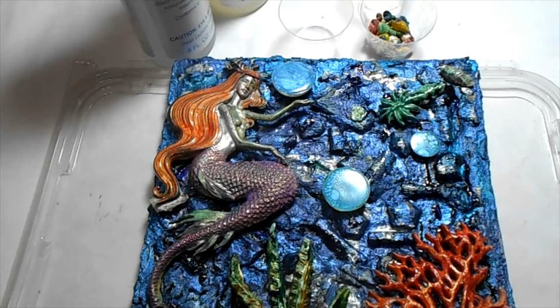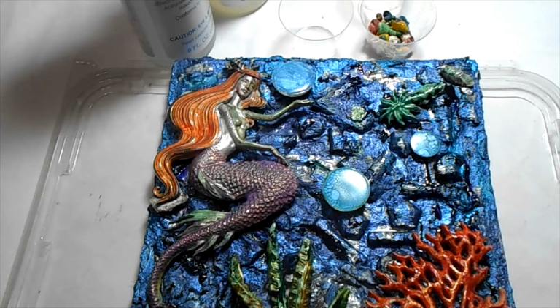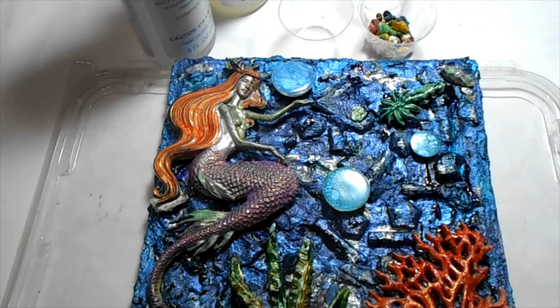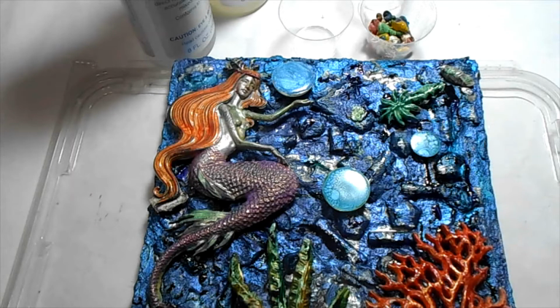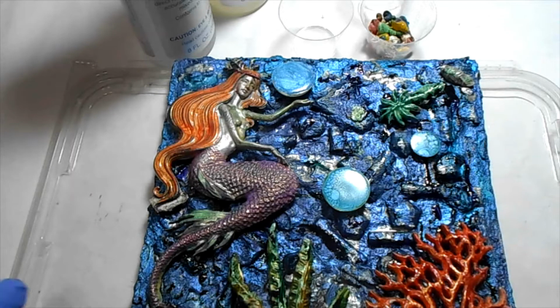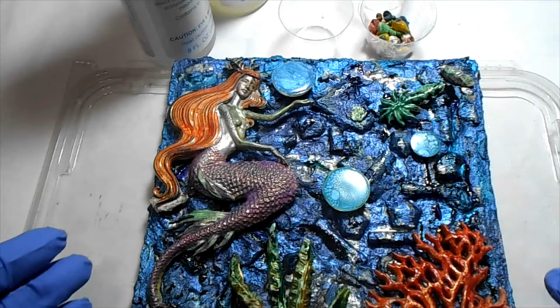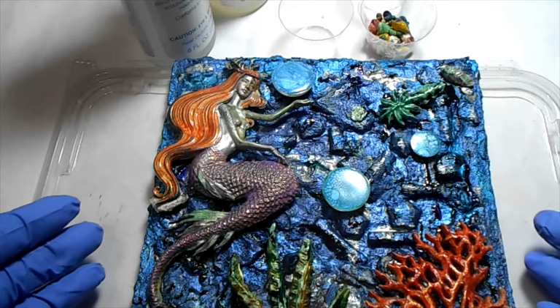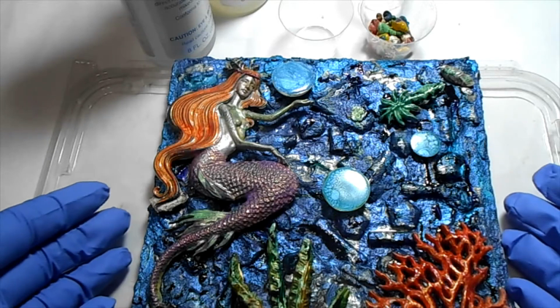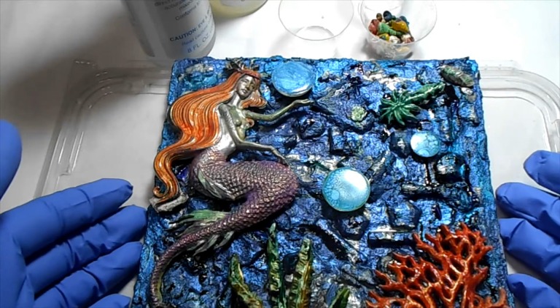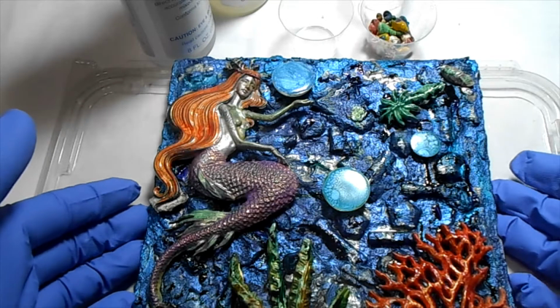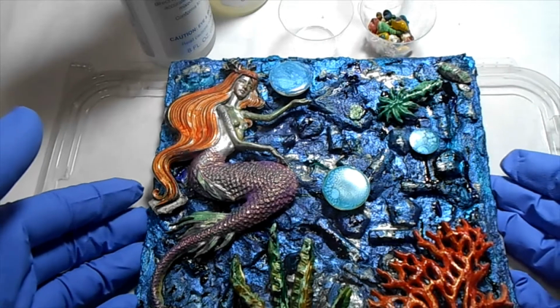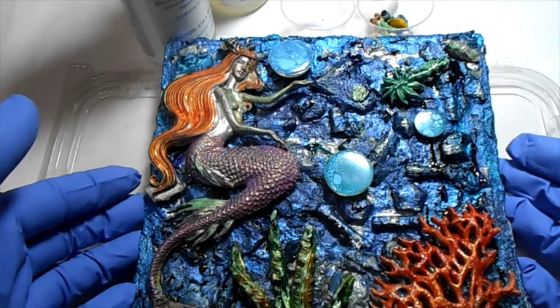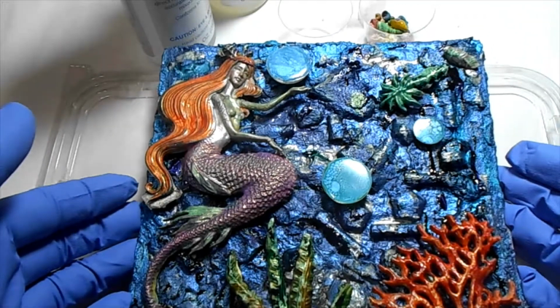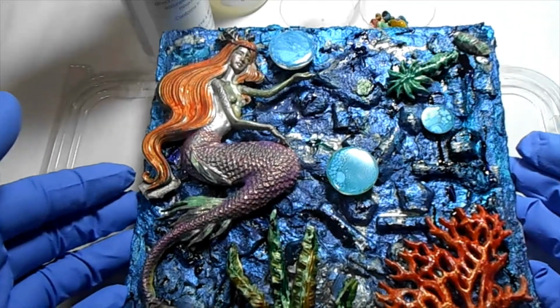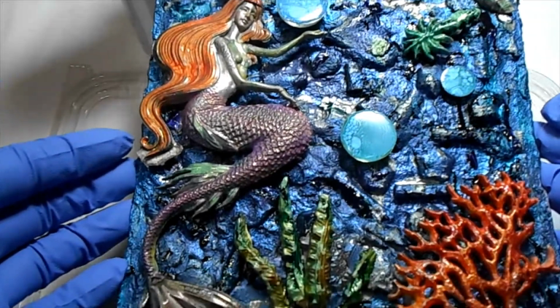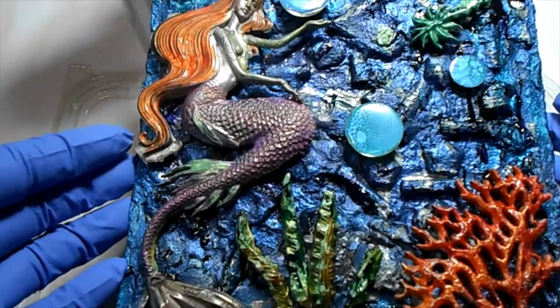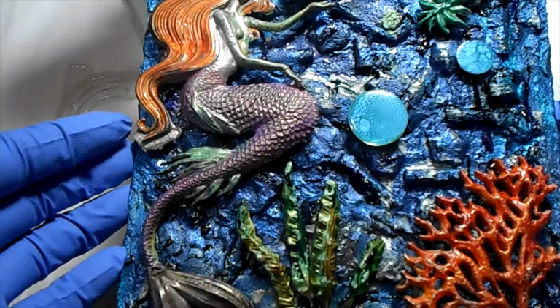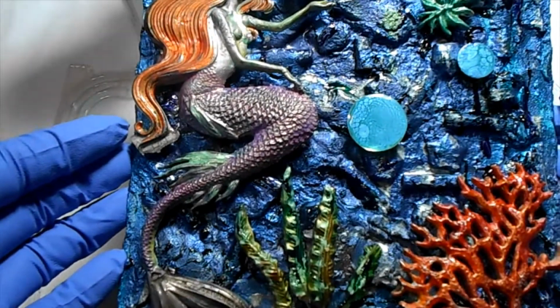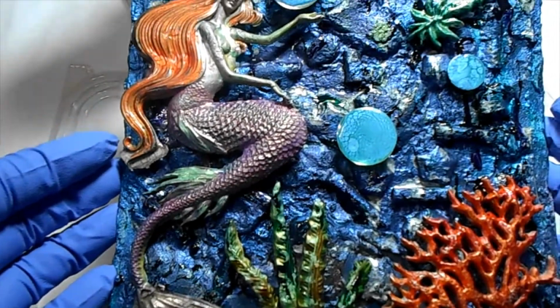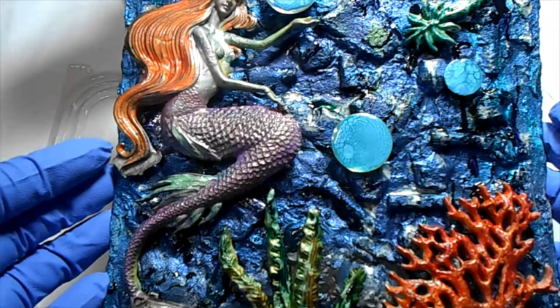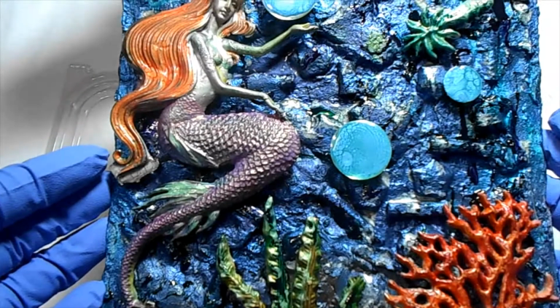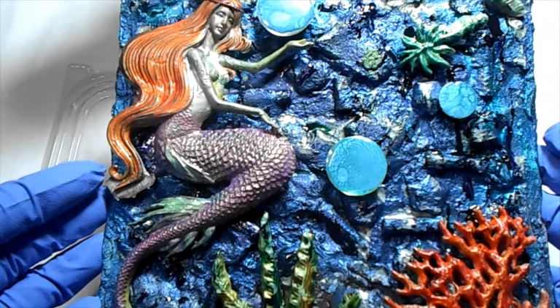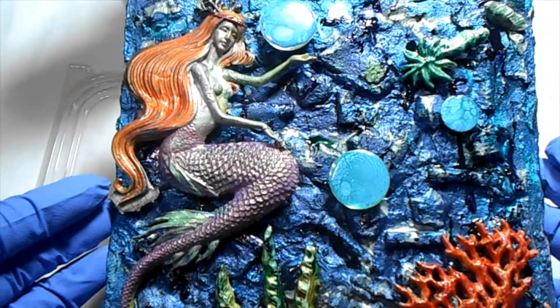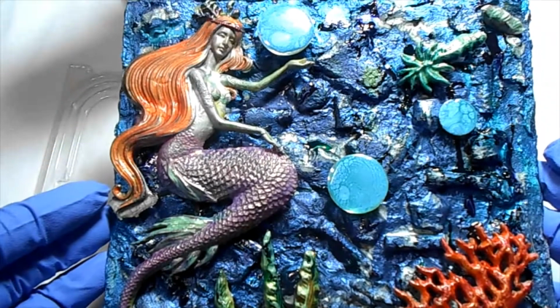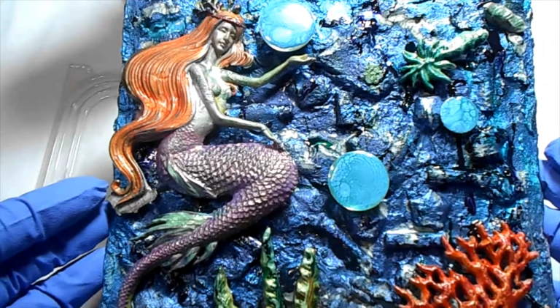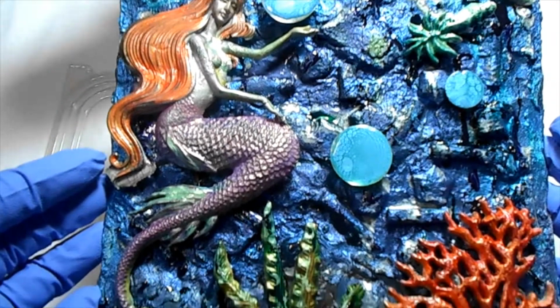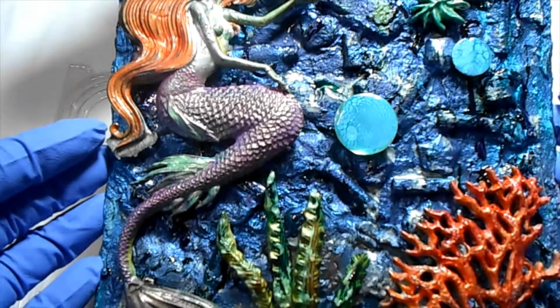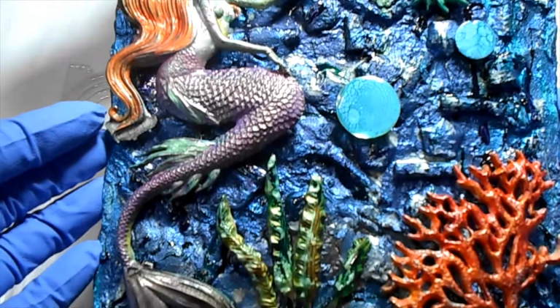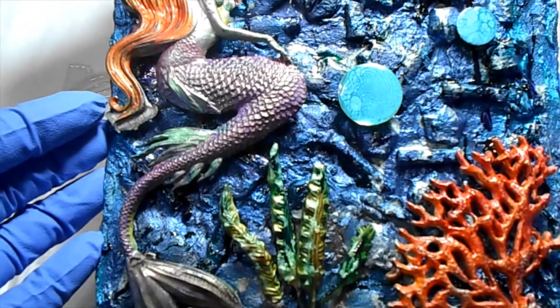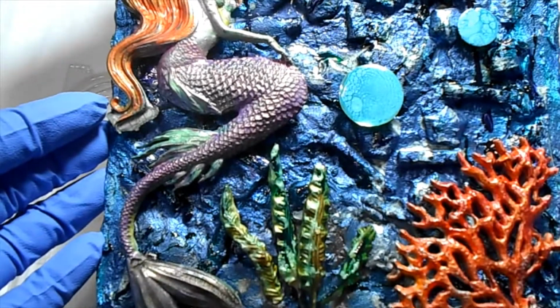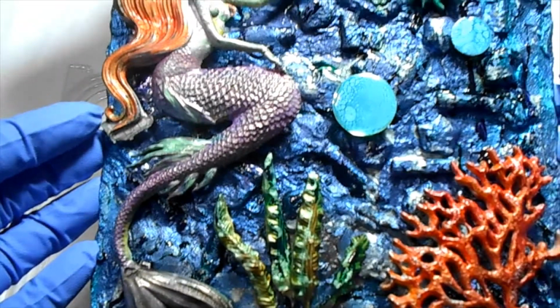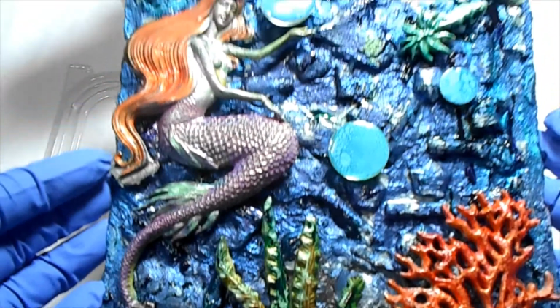Hi everyone, it's Zolocap Mania. I'm back to share with you part two of putting this art piece together.